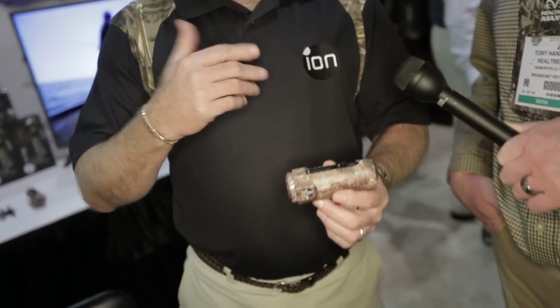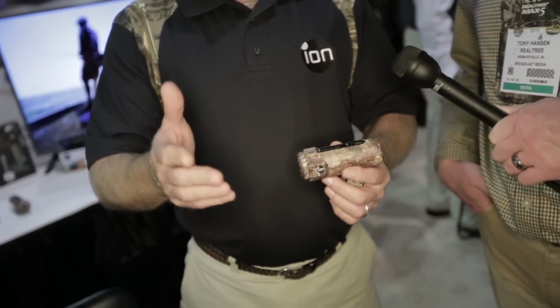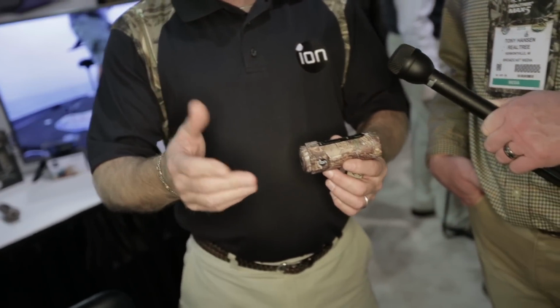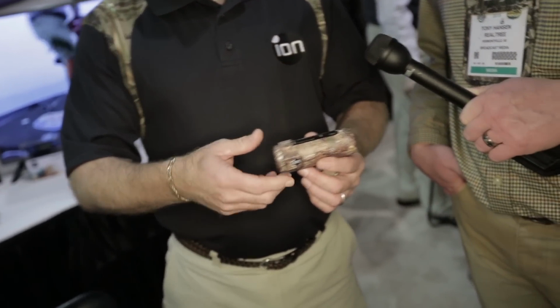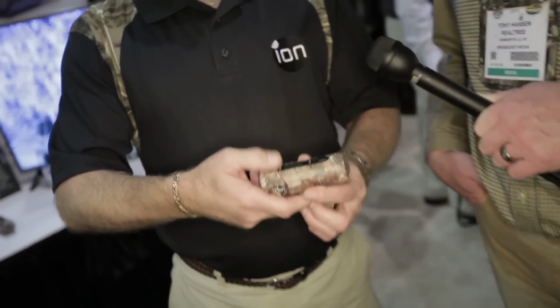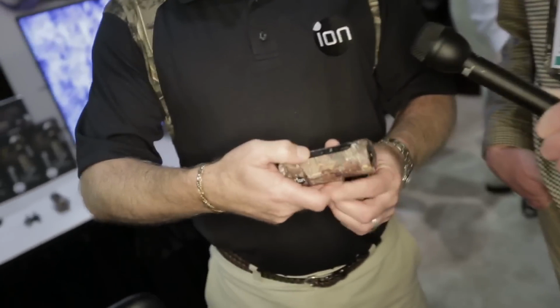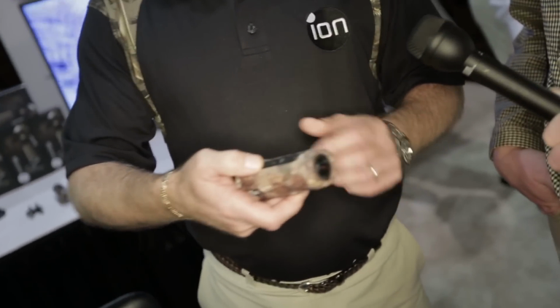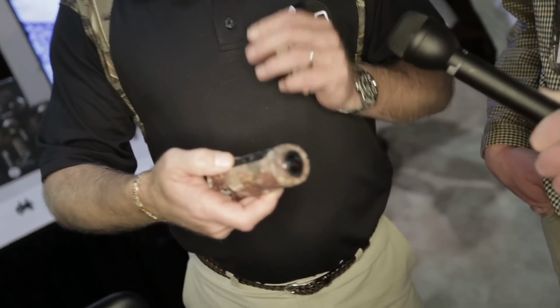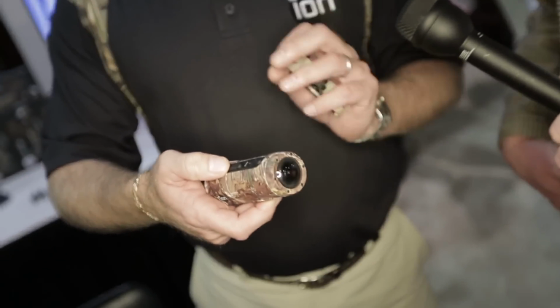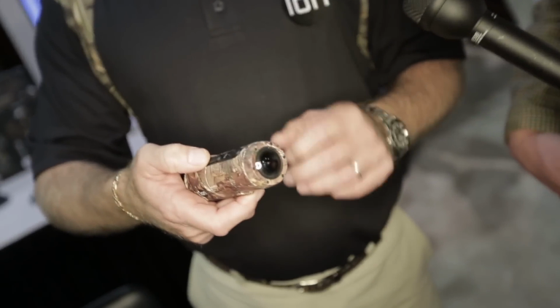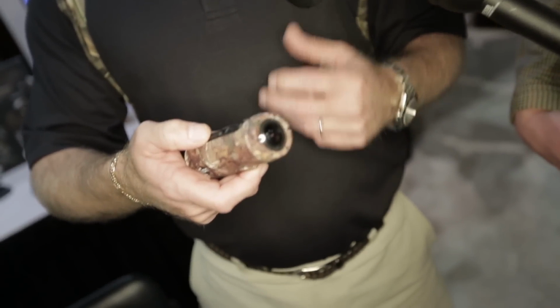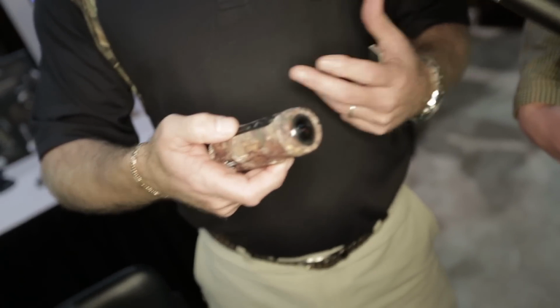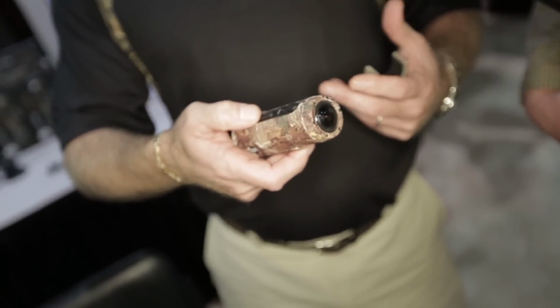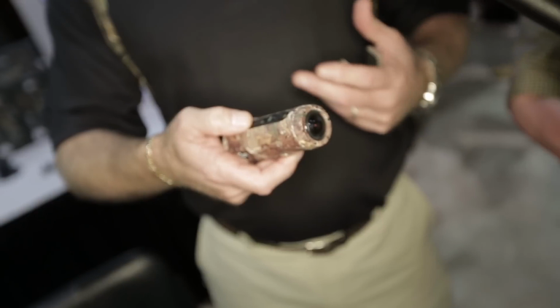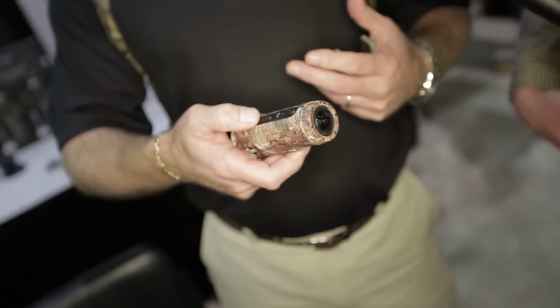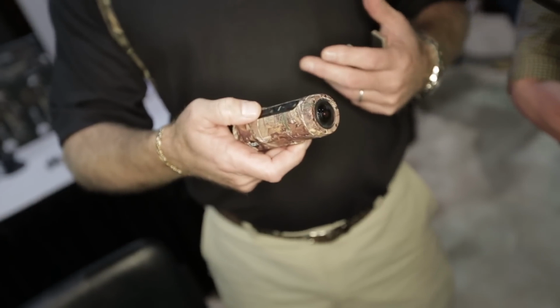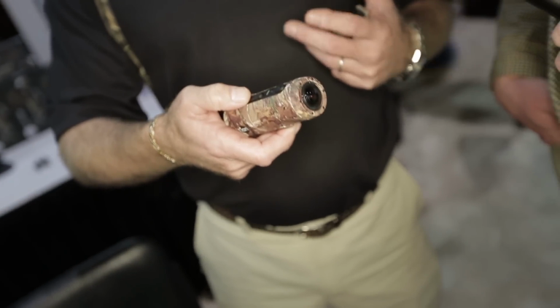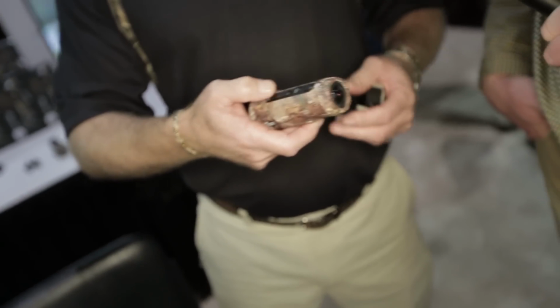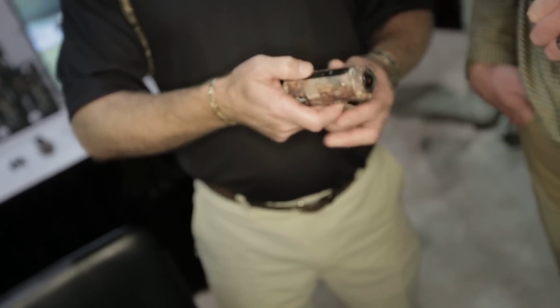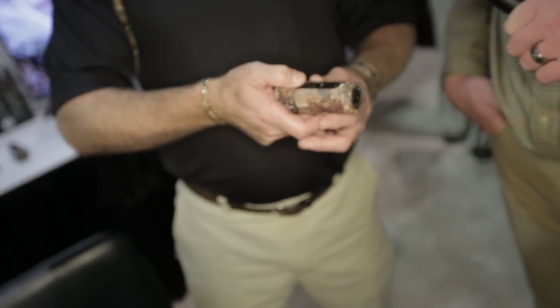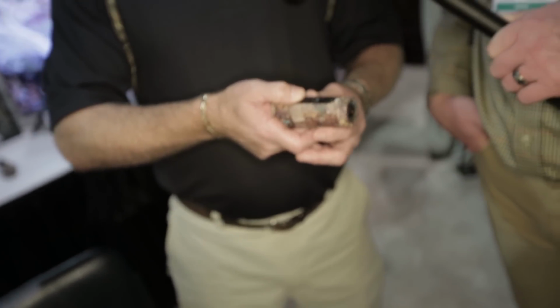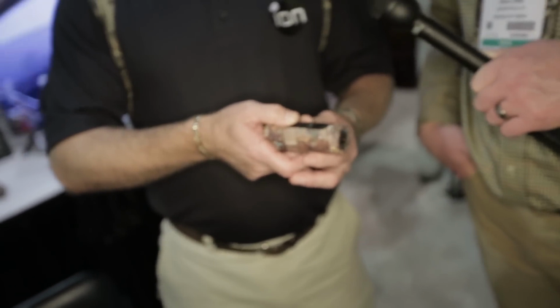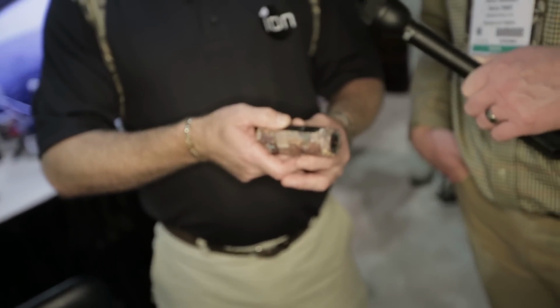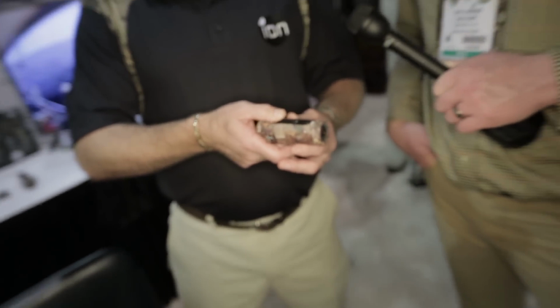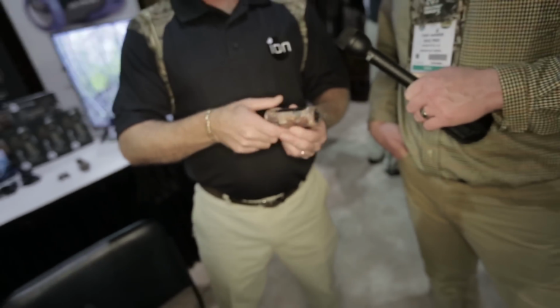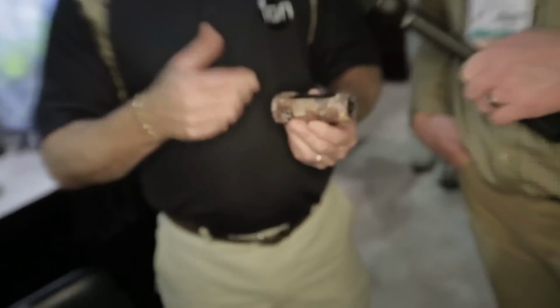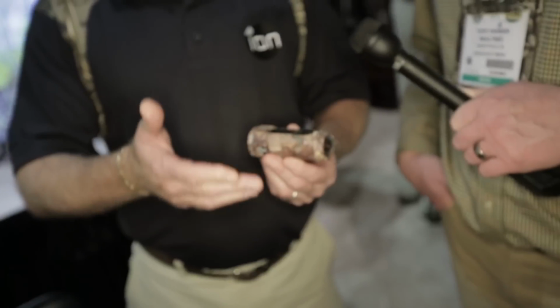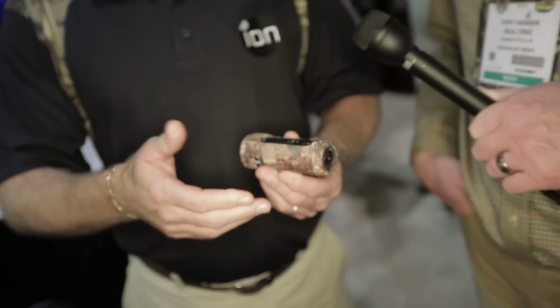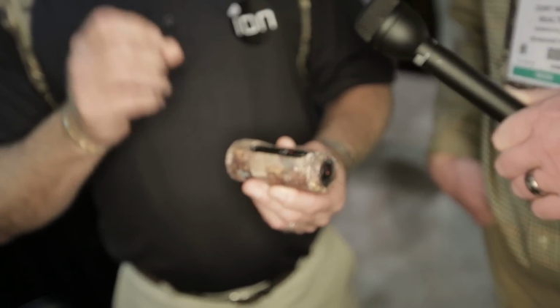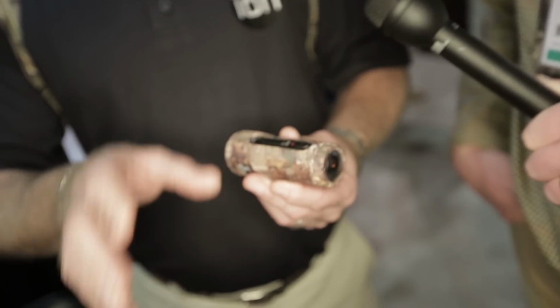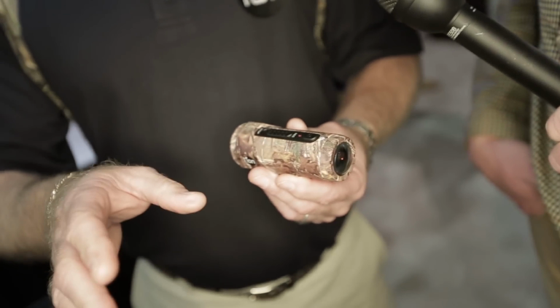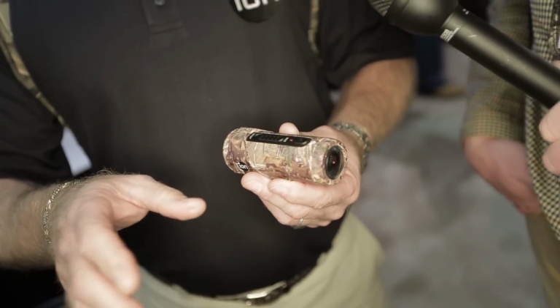It's one-touch turn on and off. The worst thing you want when you're out here hunting is any beeps going off. So all you got to do is slide this thing forward, it vibrates, and video starts automatically.